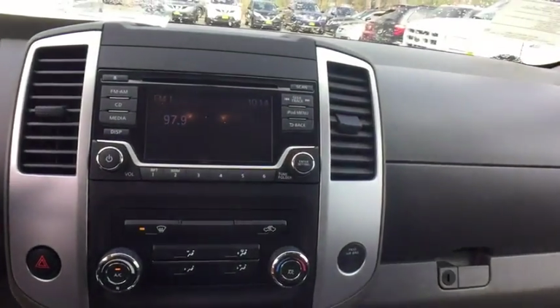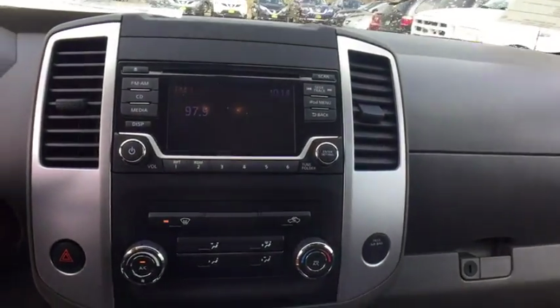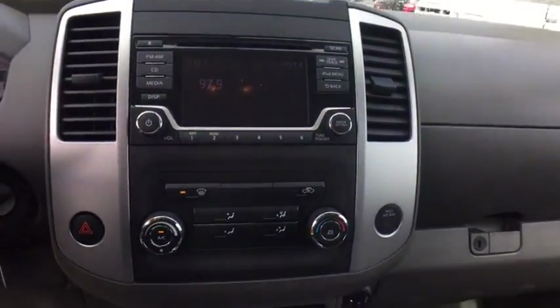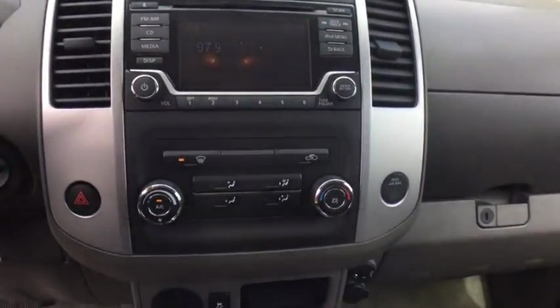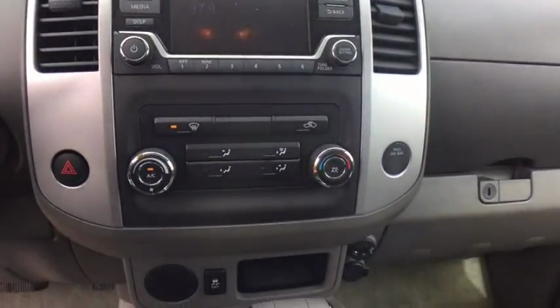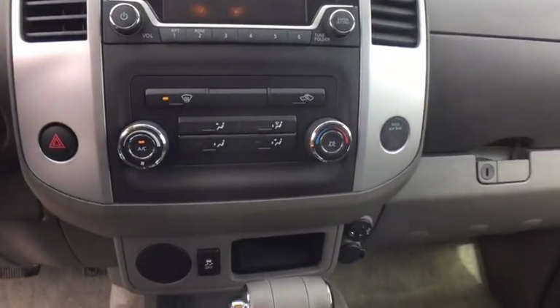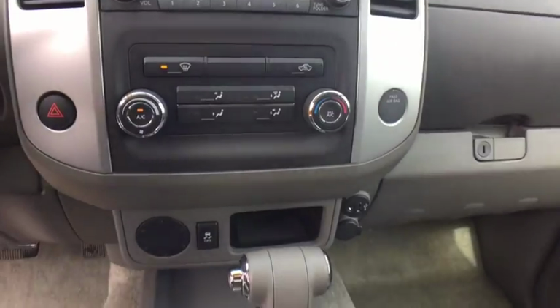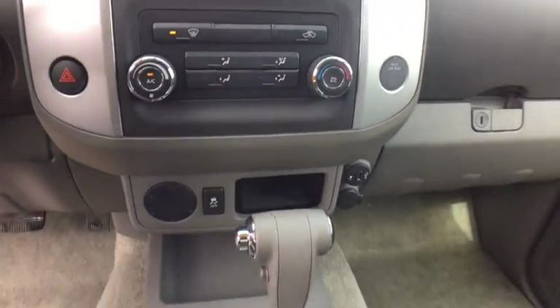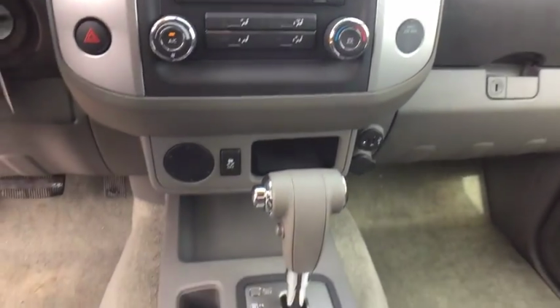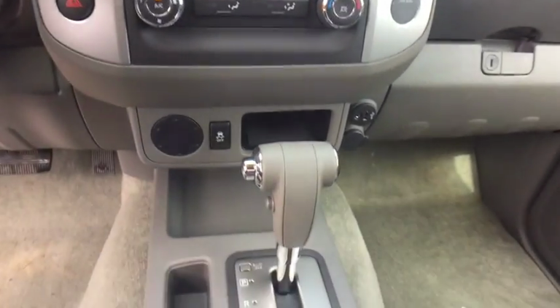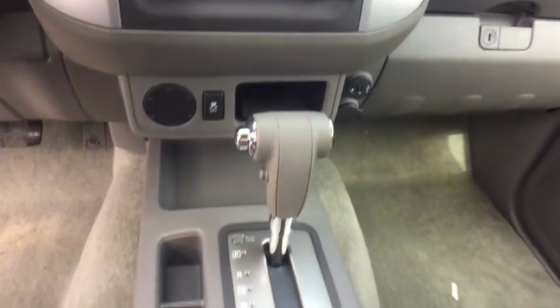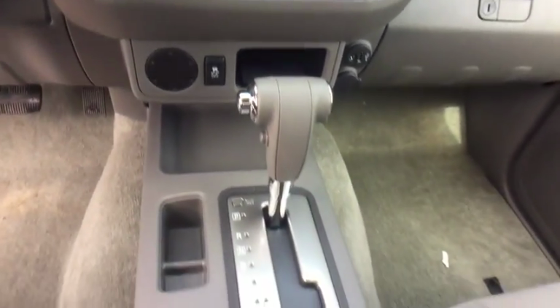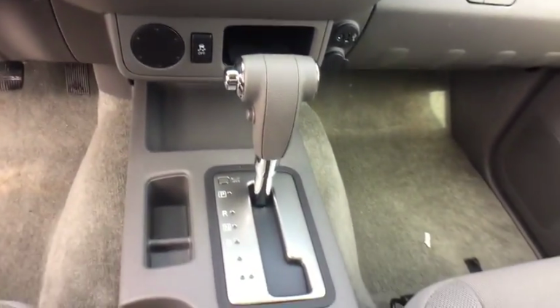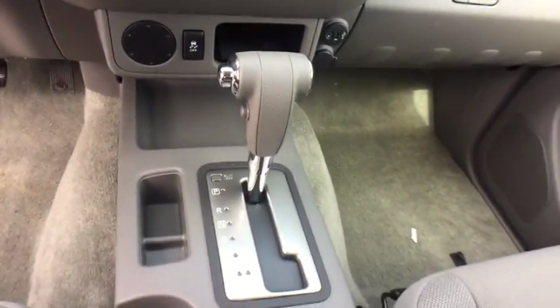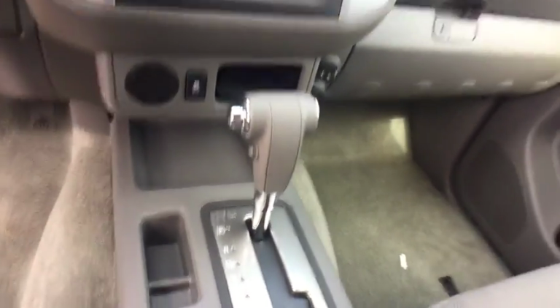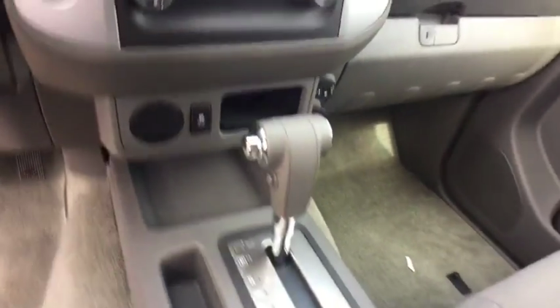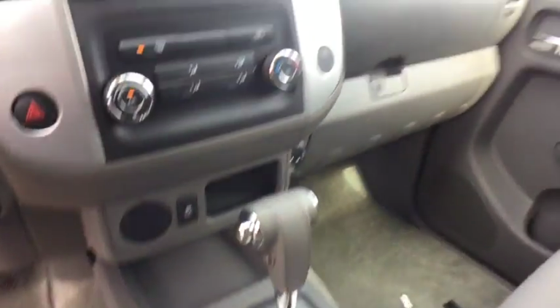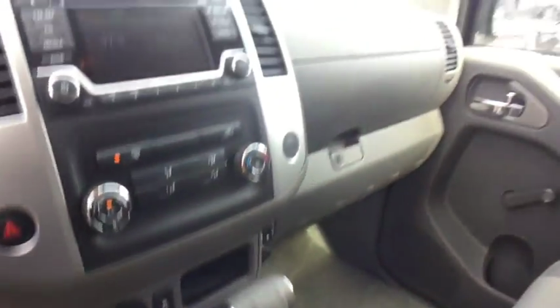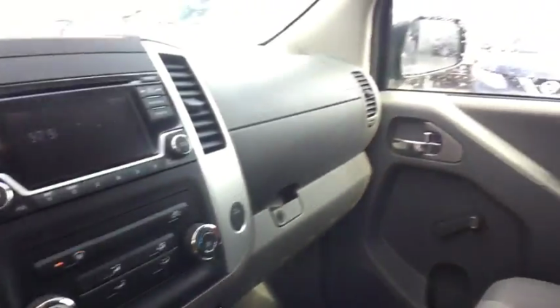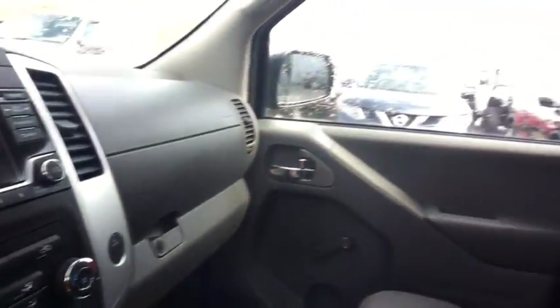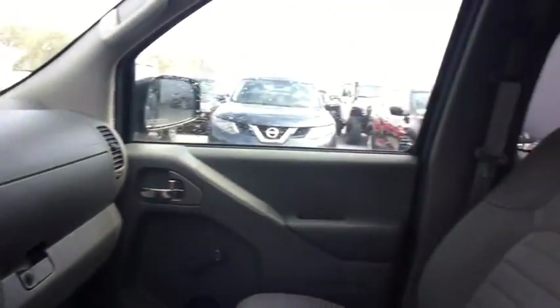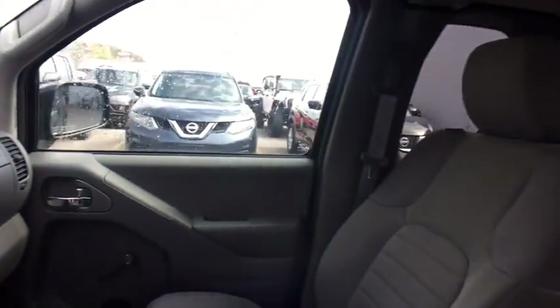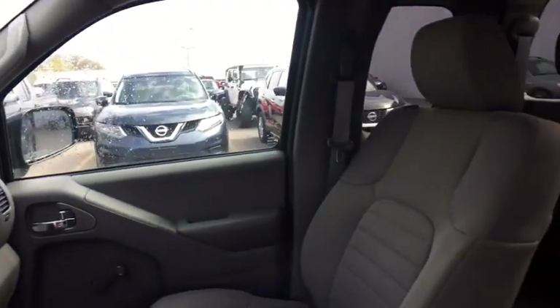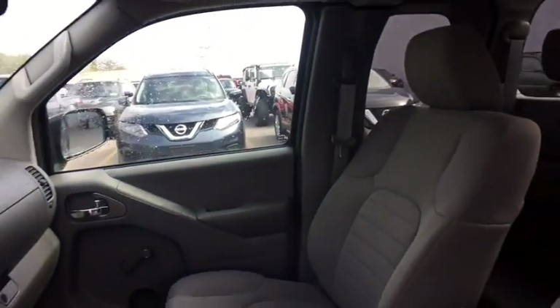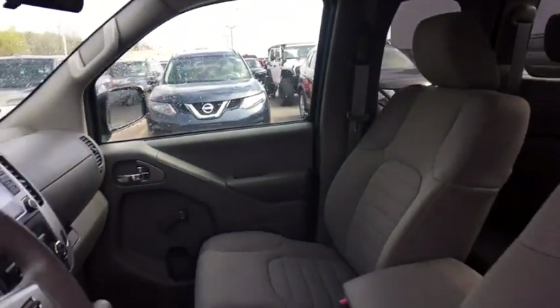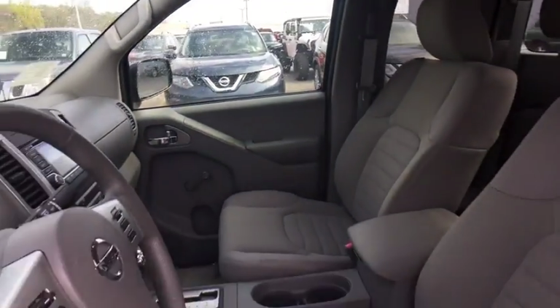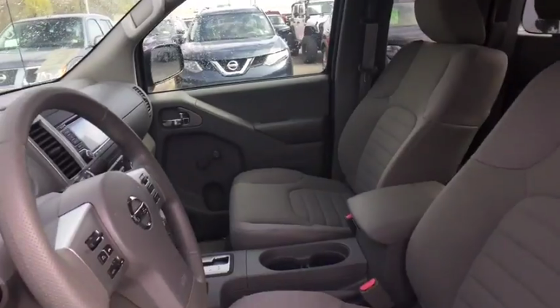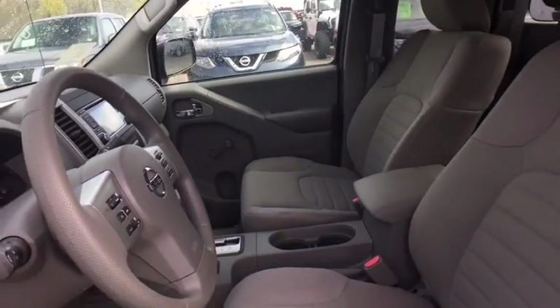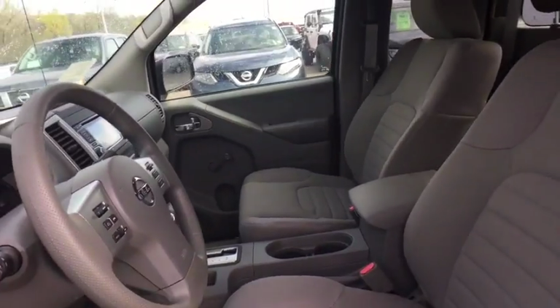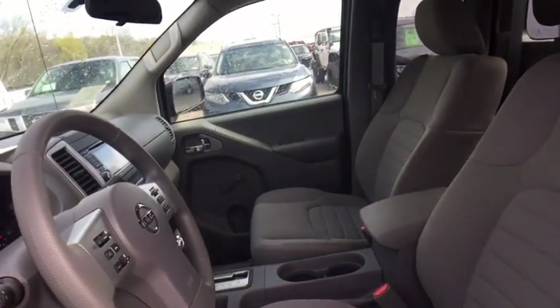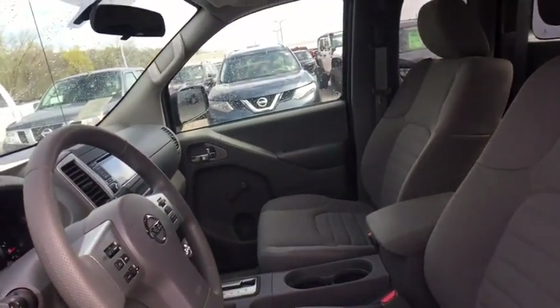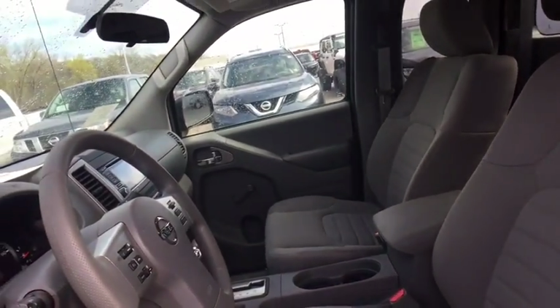Cloth seats. If affordable style and reliability are what you're looking for, this vehicle couldn't be more perfect. Drive it today.